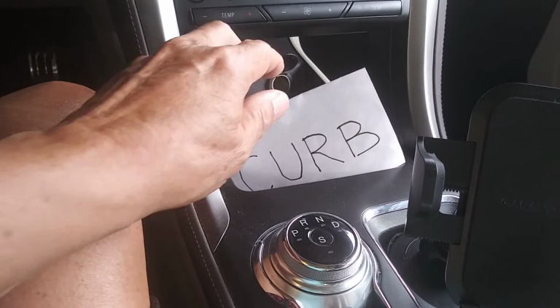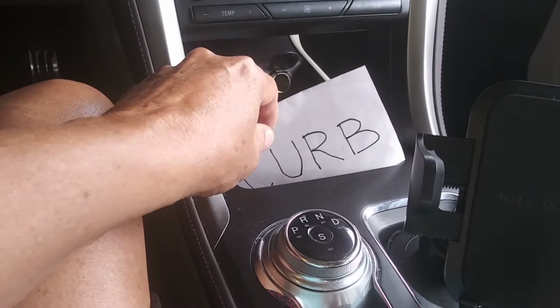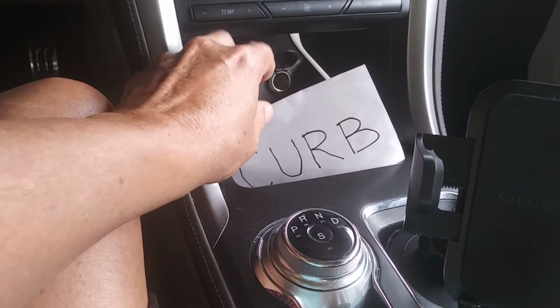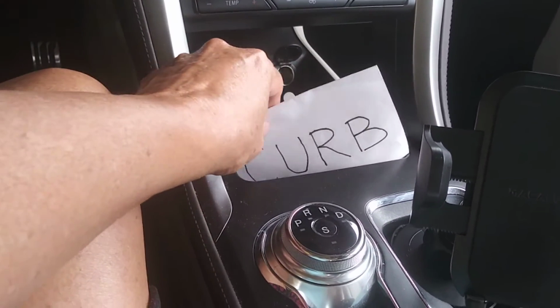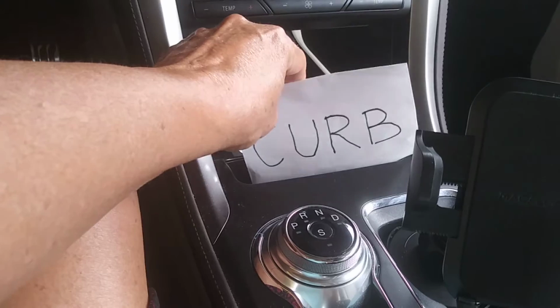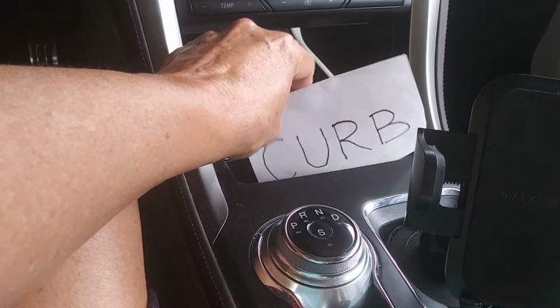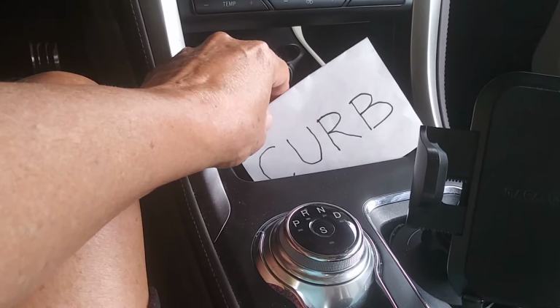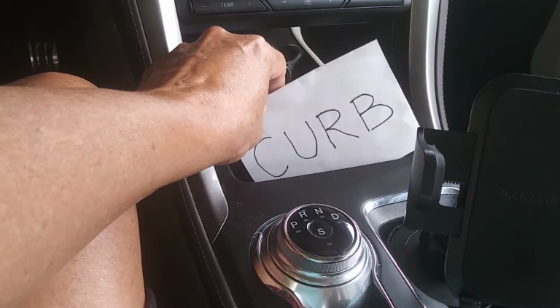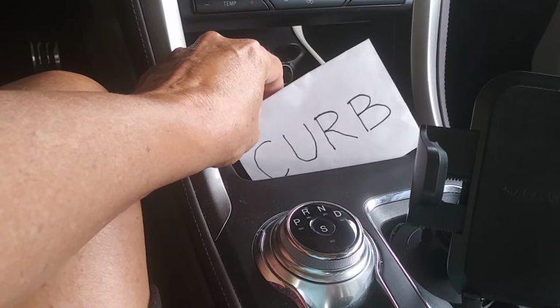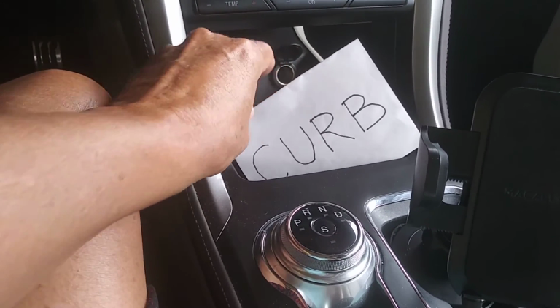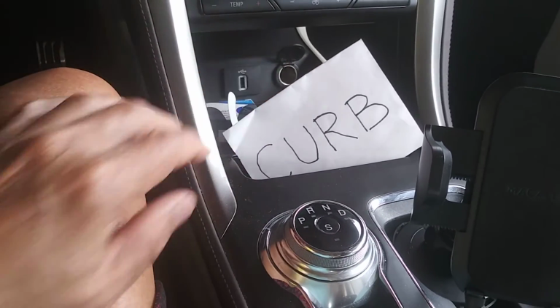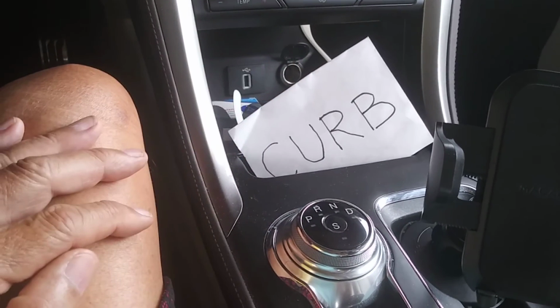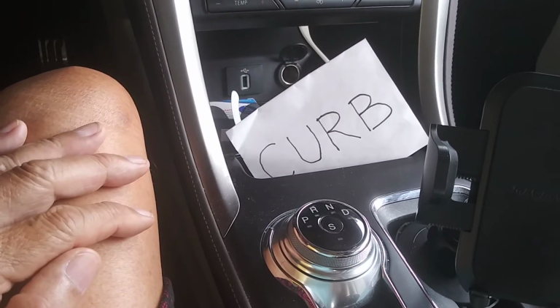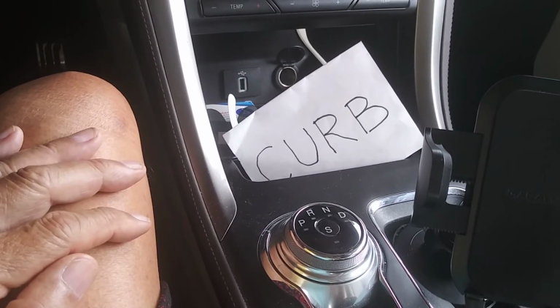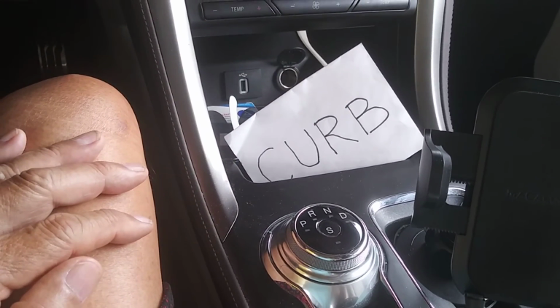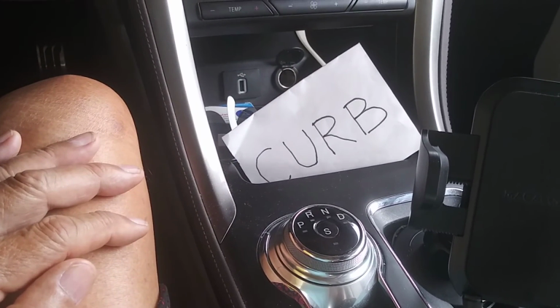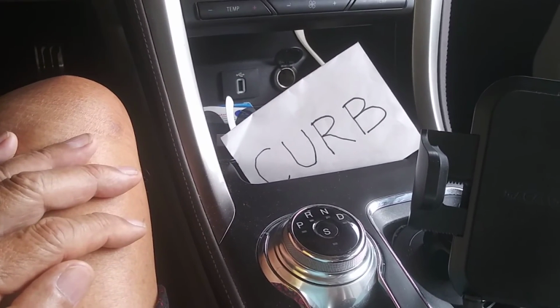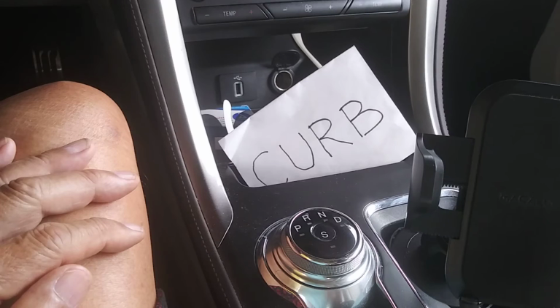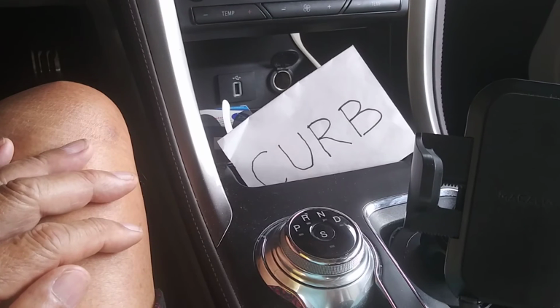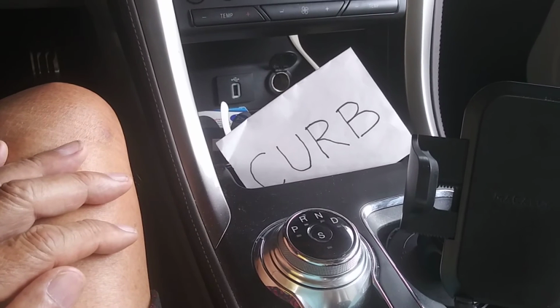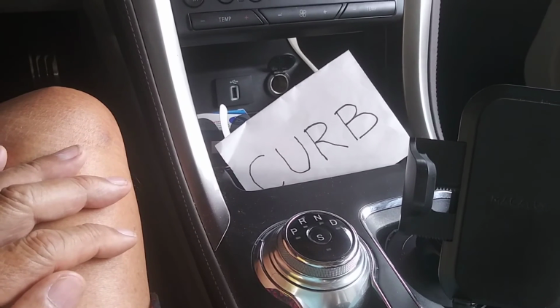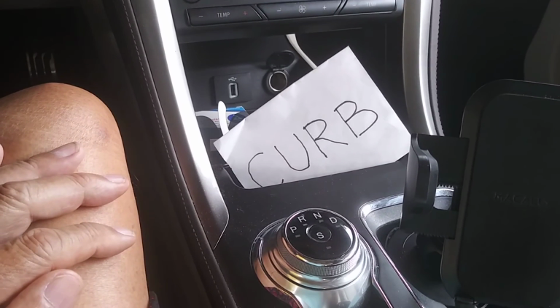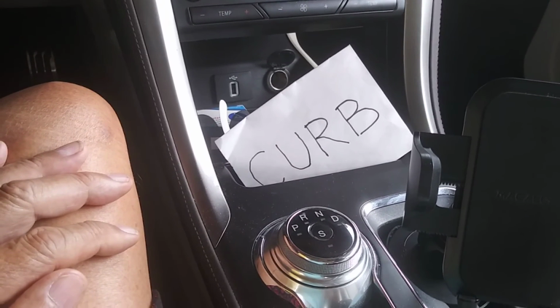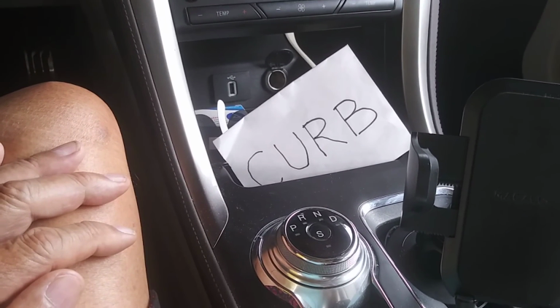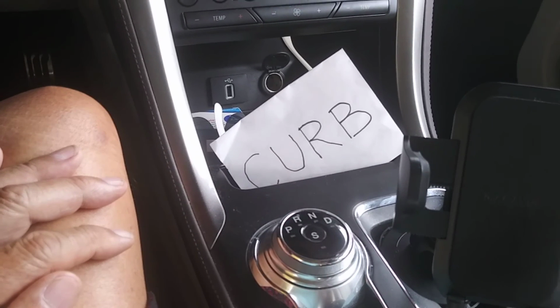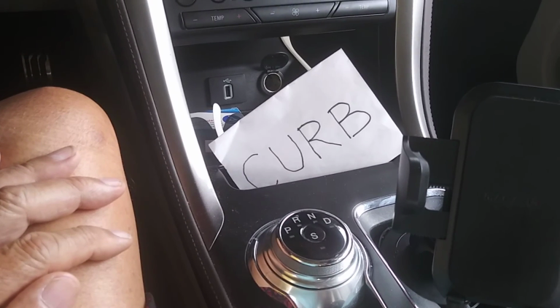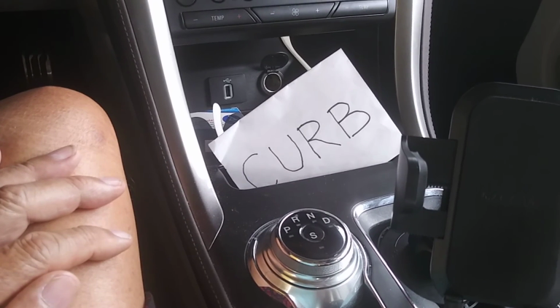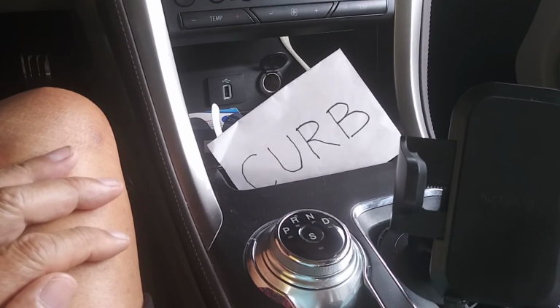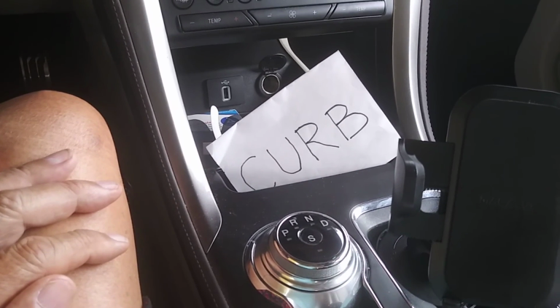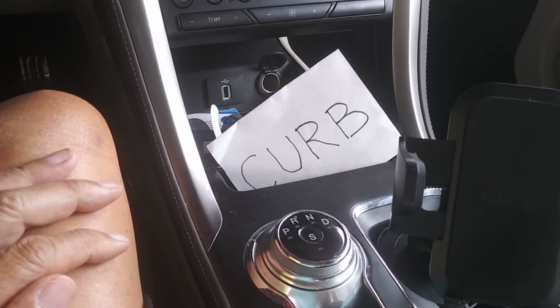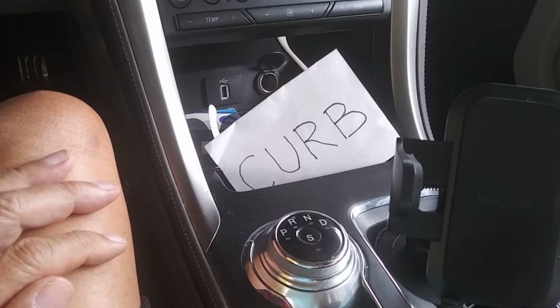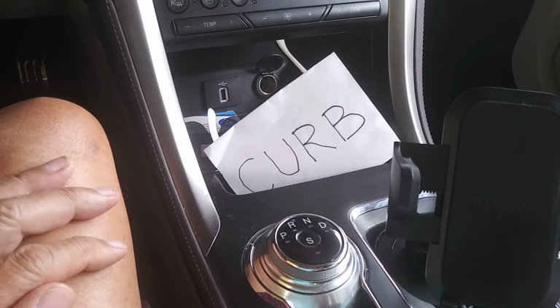This simple, stupid piece of paper that I put out when I know I'm parked next to a curb has stopped me now for two and a half years from running up on curbs and scratching my wheels.